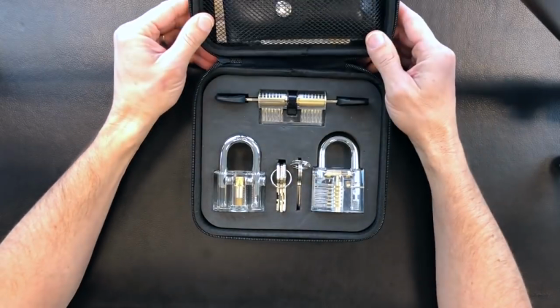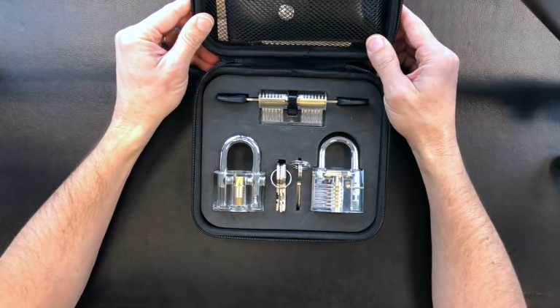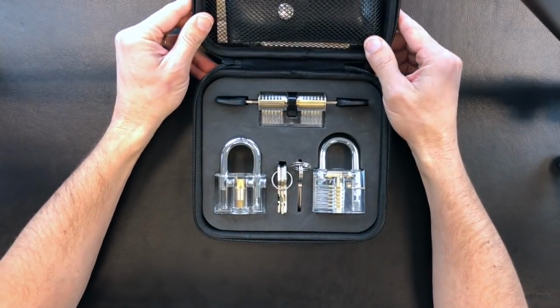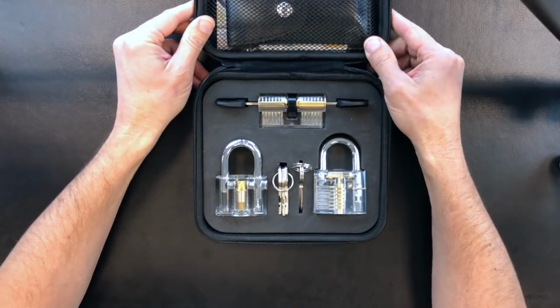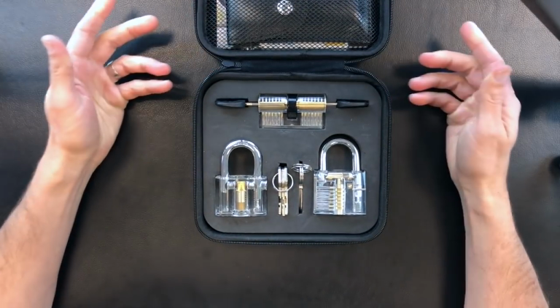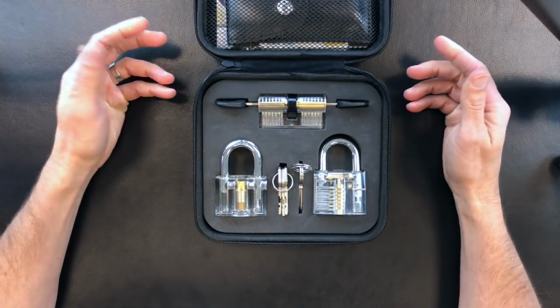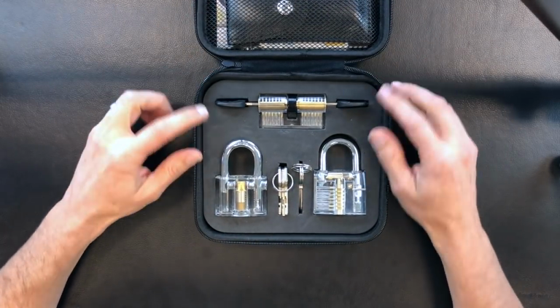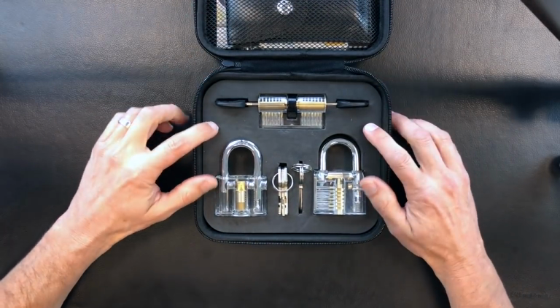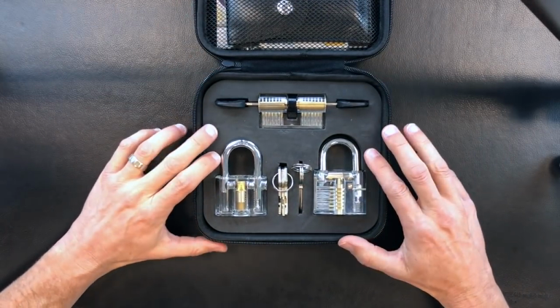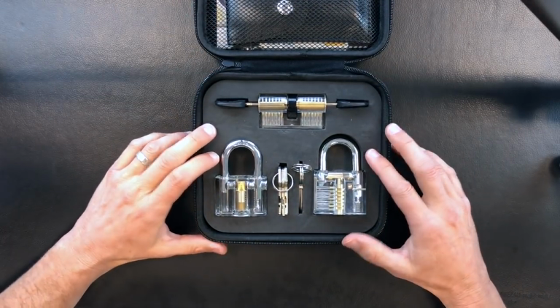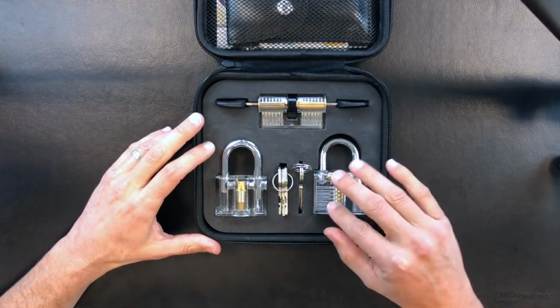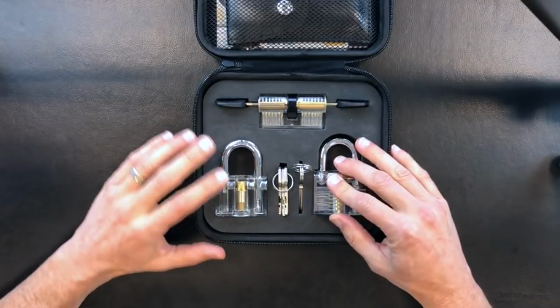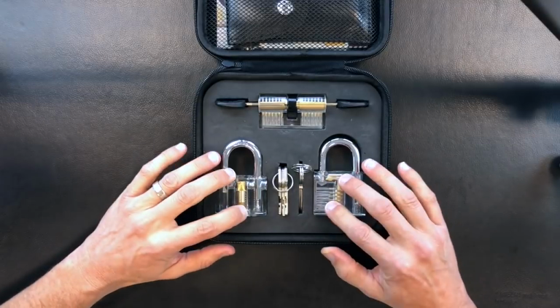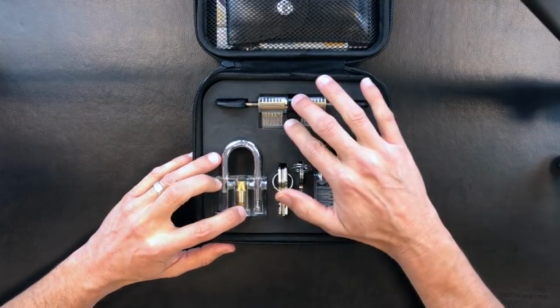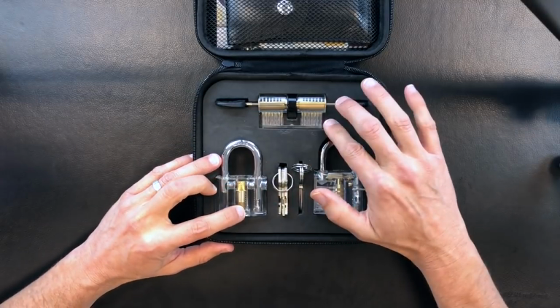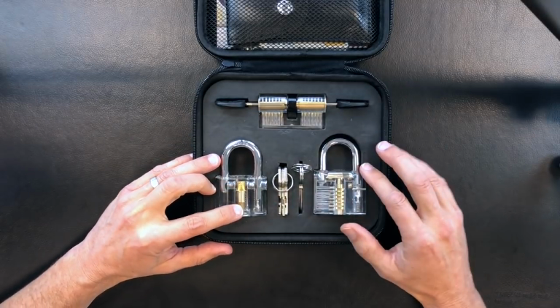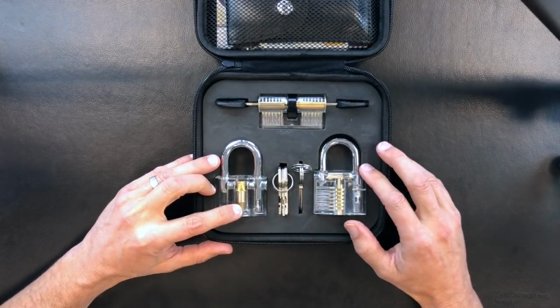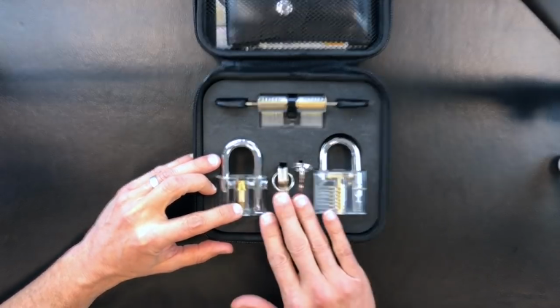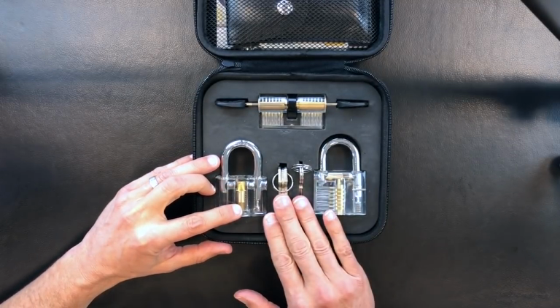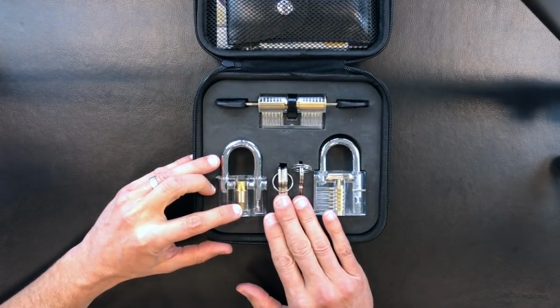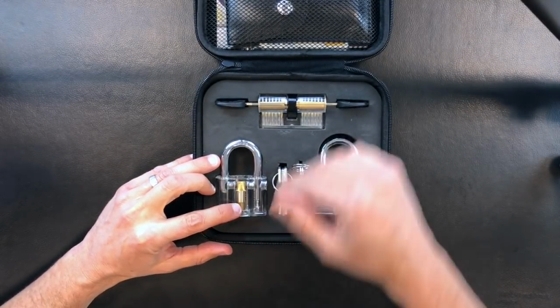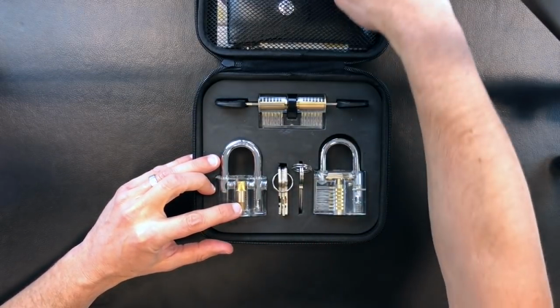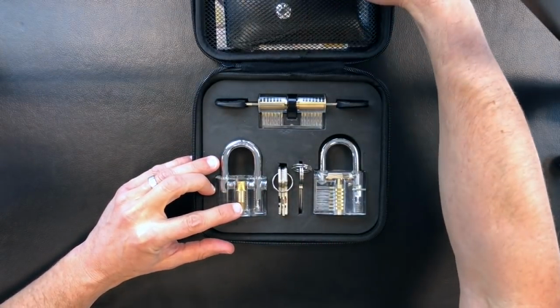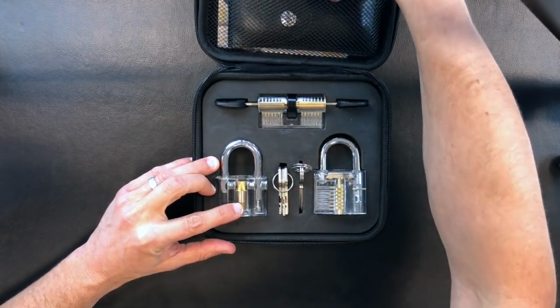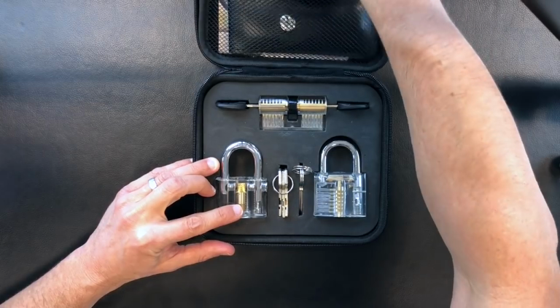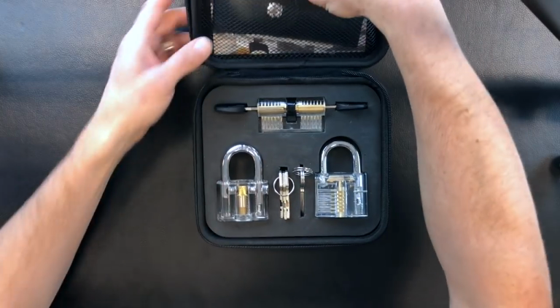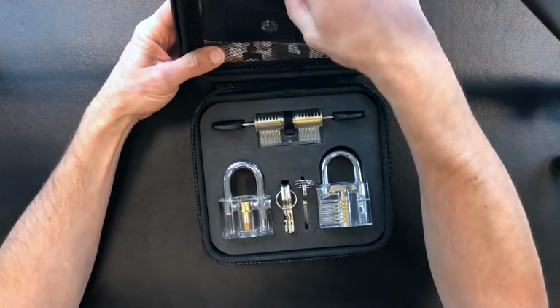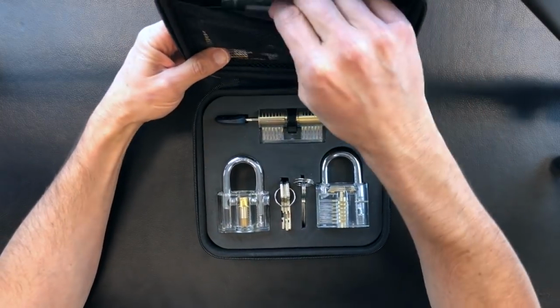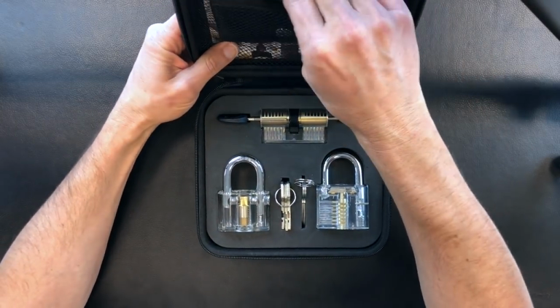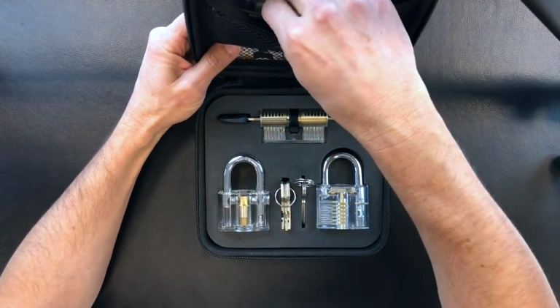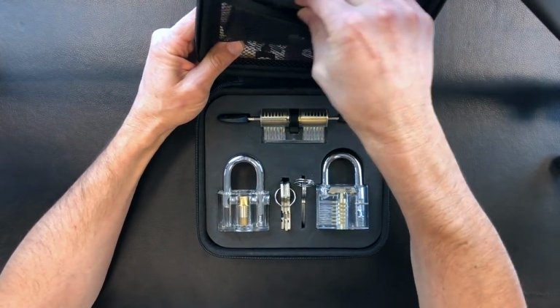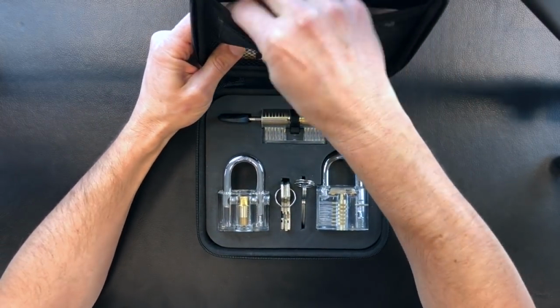As we open it up, you'll notice it's high density foam holding some clear plastic locks in here, along with keys. The lockpicks are actually in this little pouch at the top of the case here.